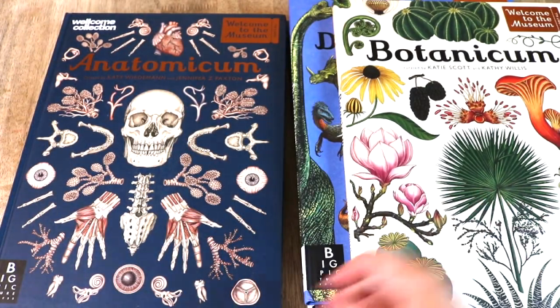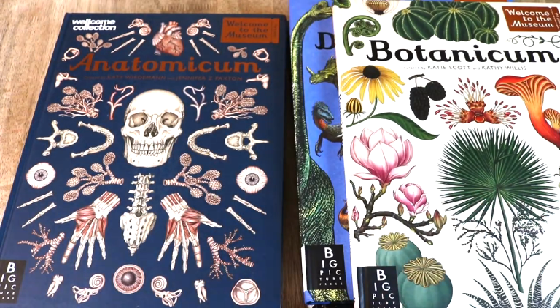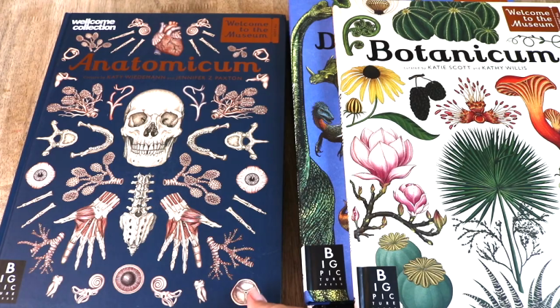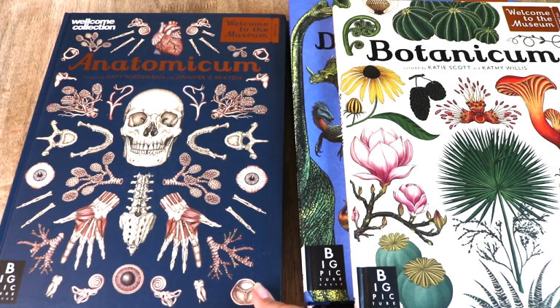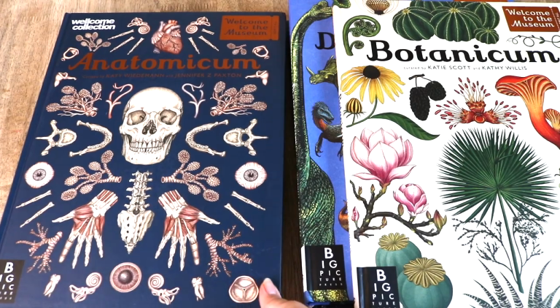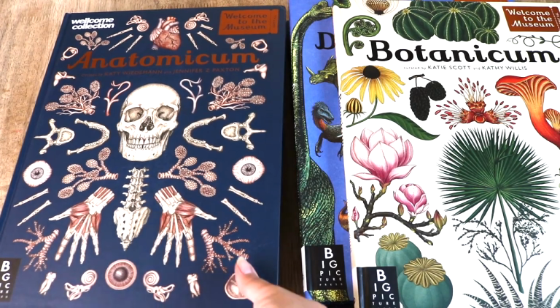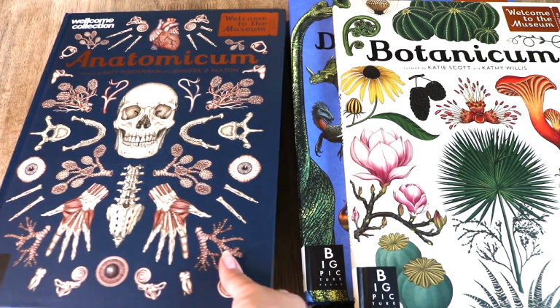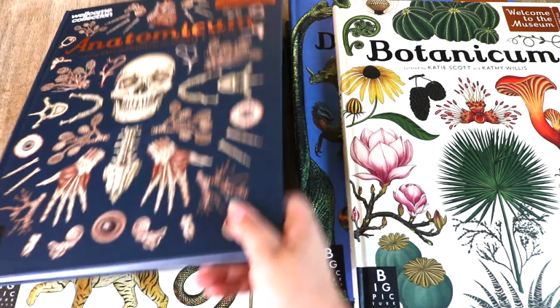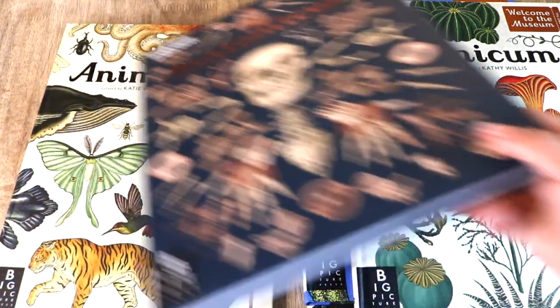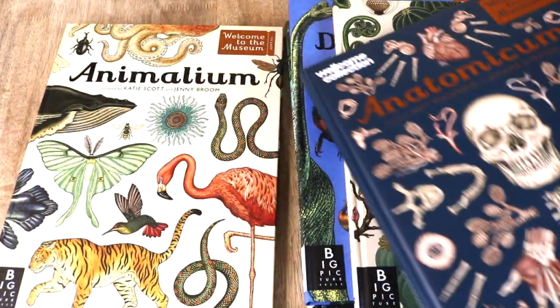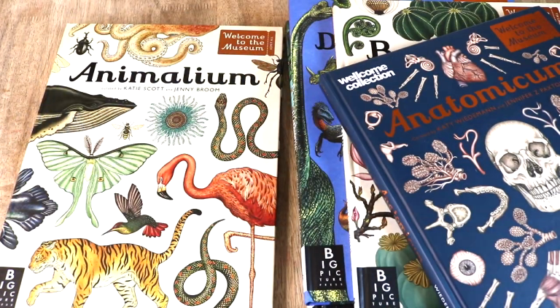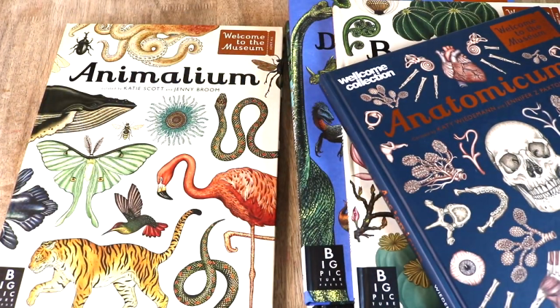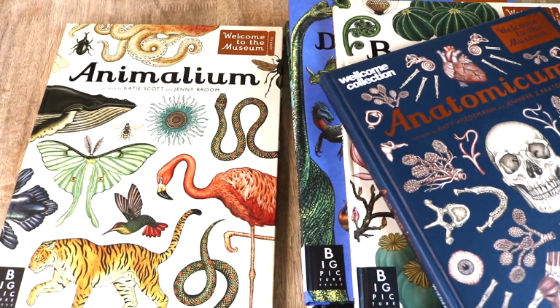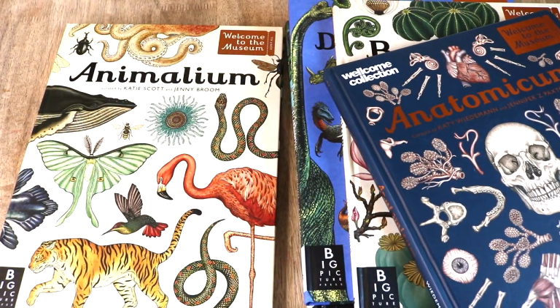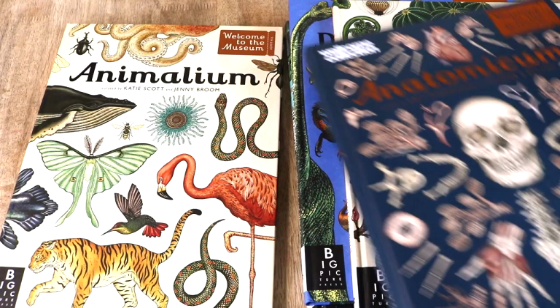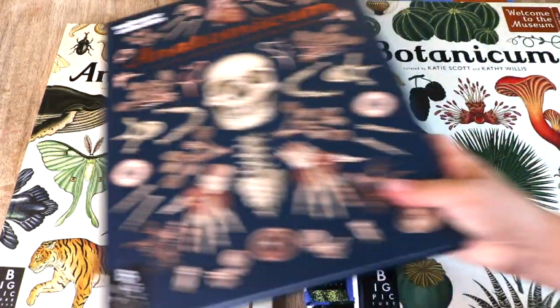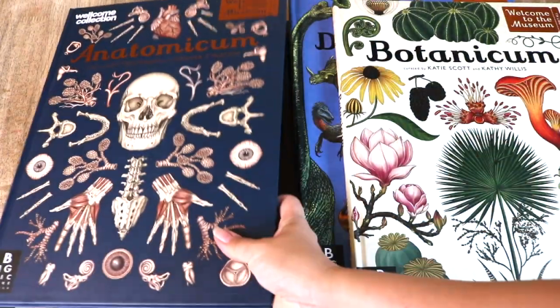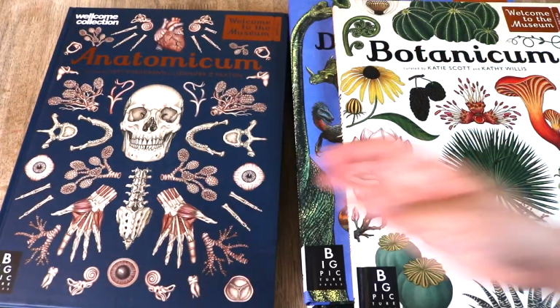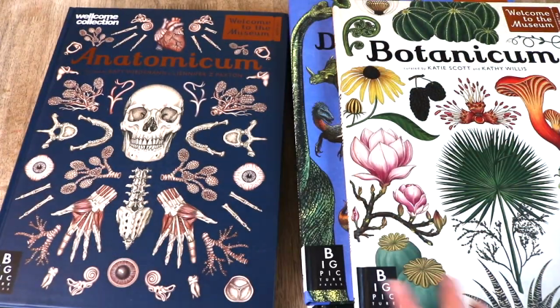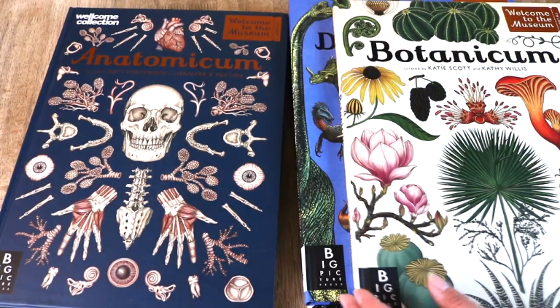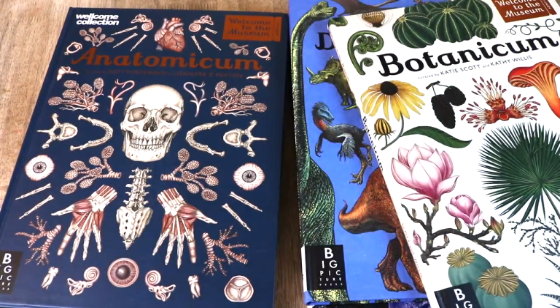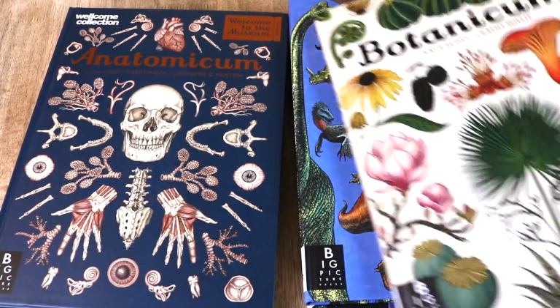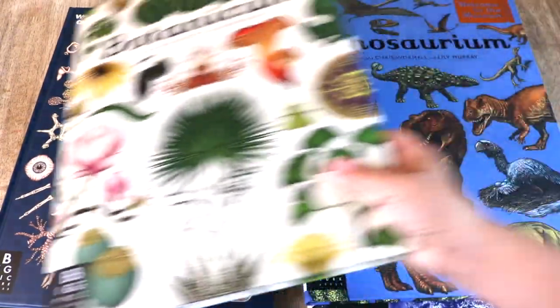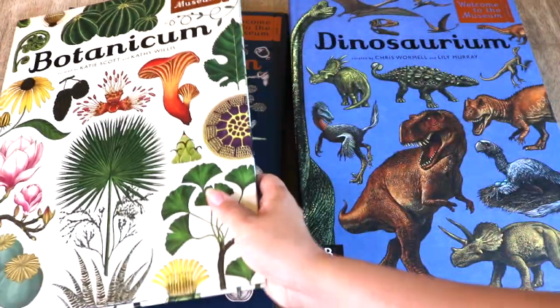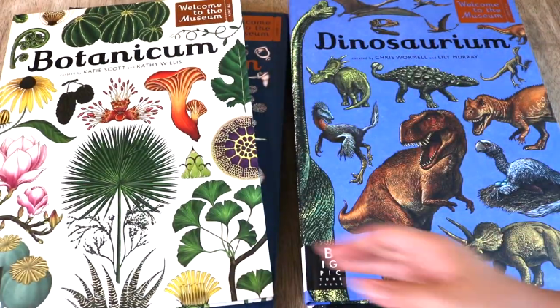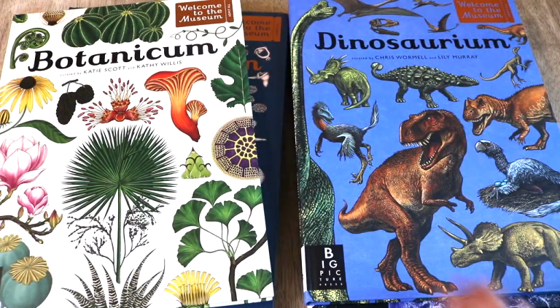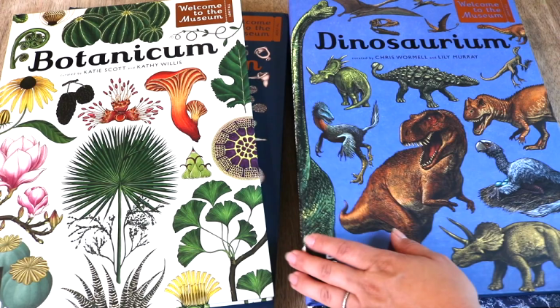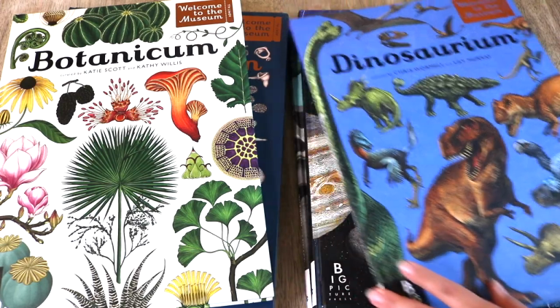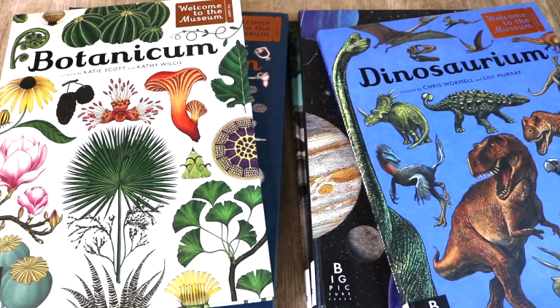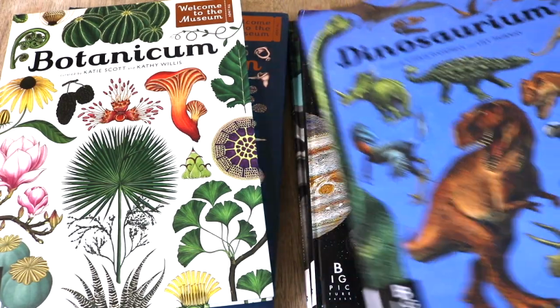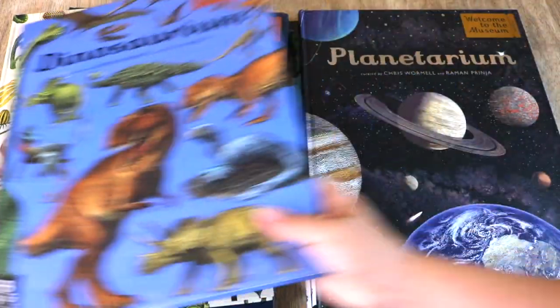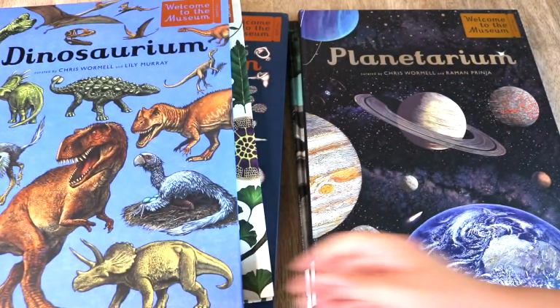The stars of the show are the Welcome to the Museum series. We have all five, and this collection was quite the investment. But as unschoolers, and with the wide range of ages in my home from pre-K to high school, this series serves our home wonderfully.